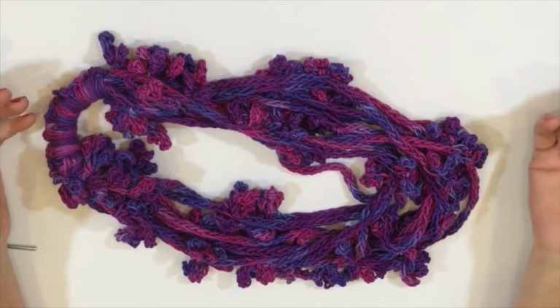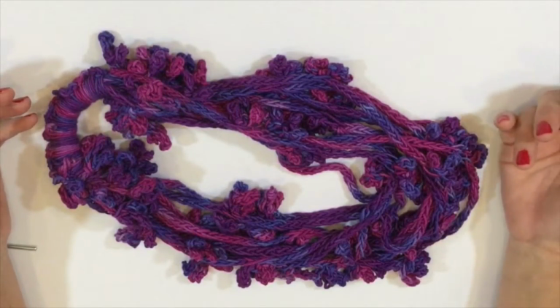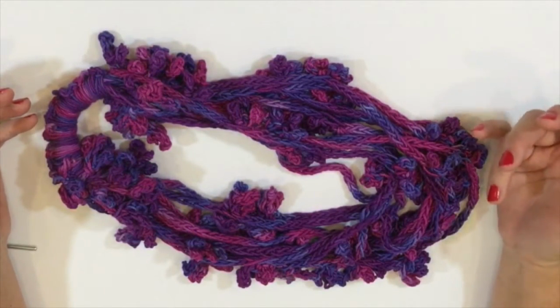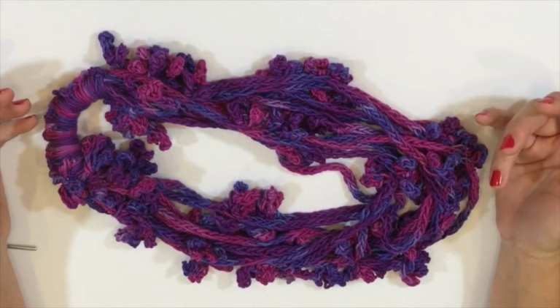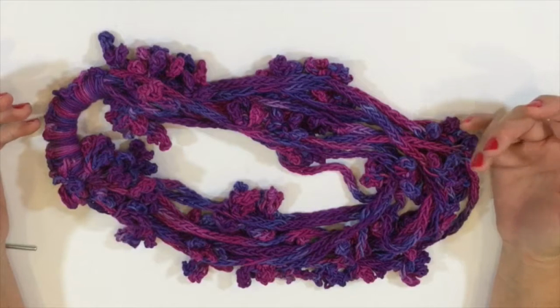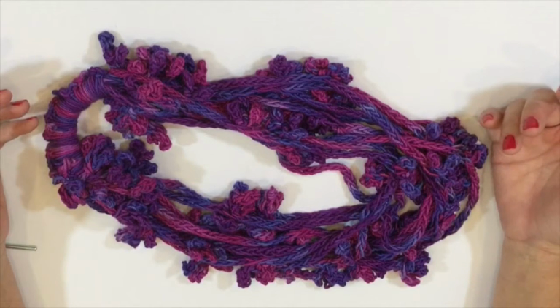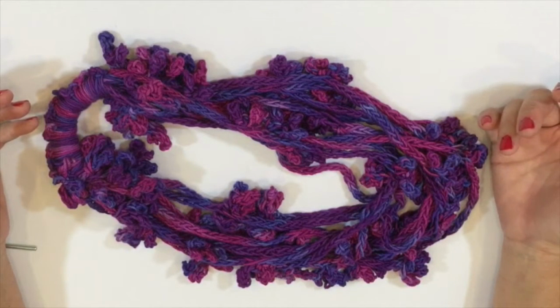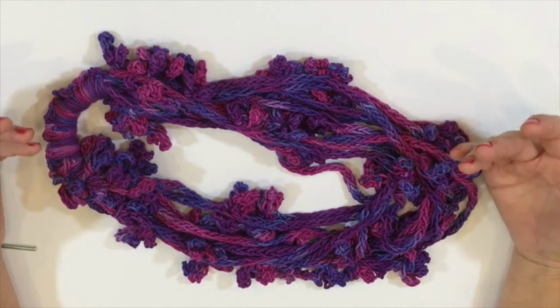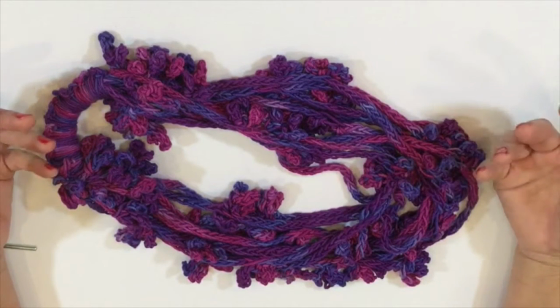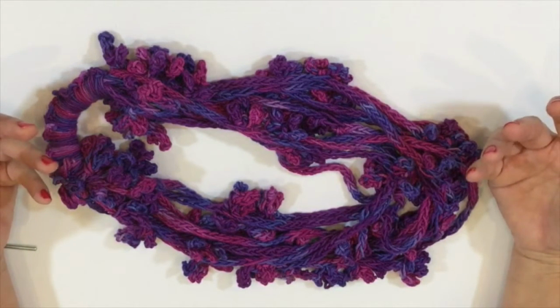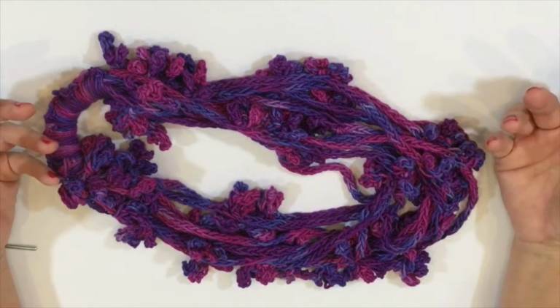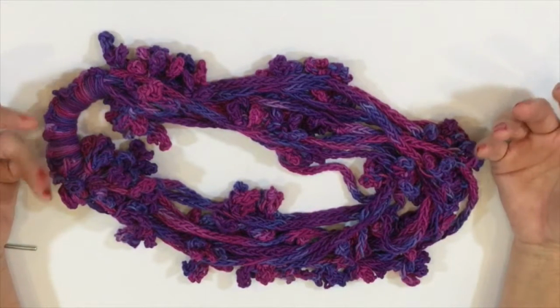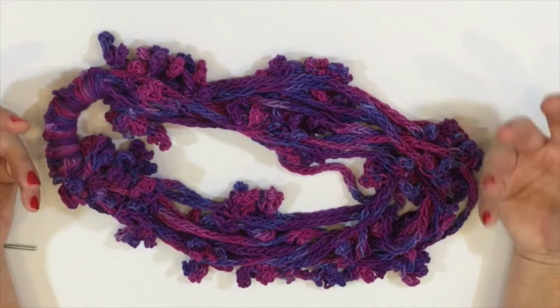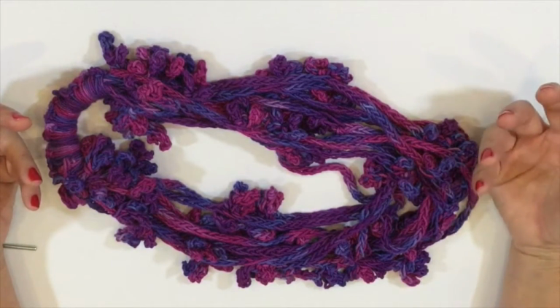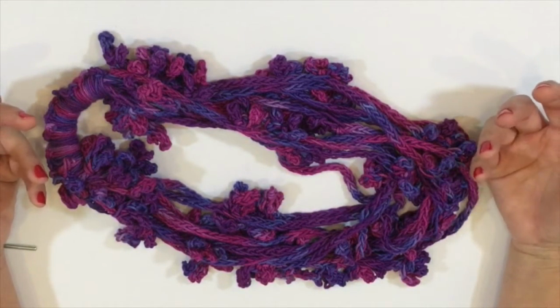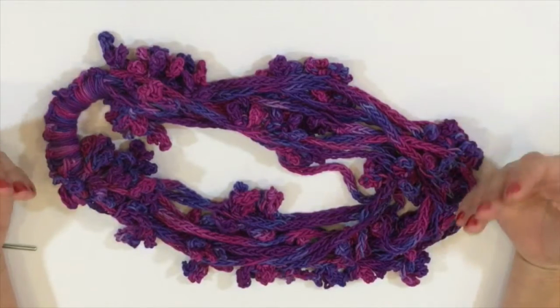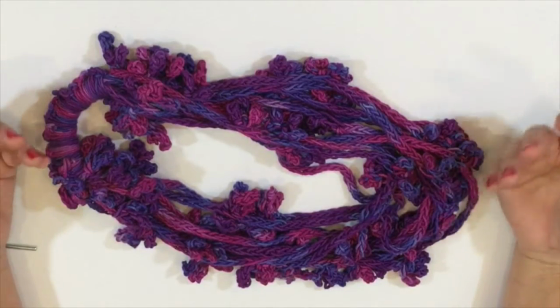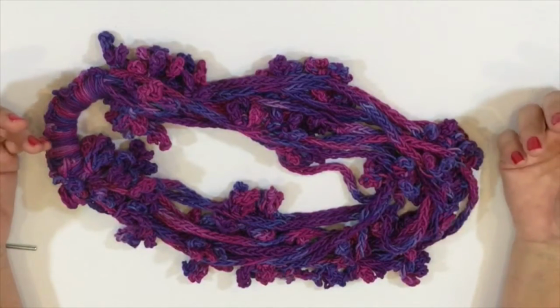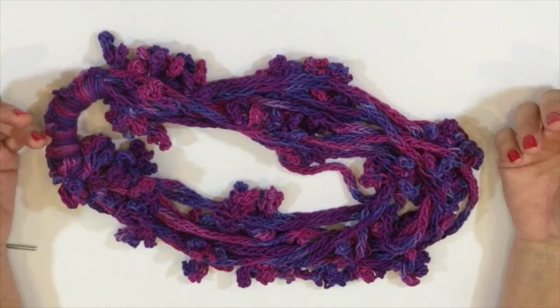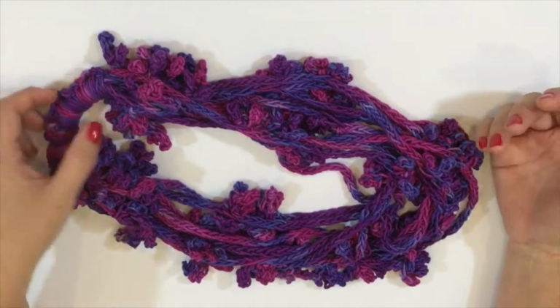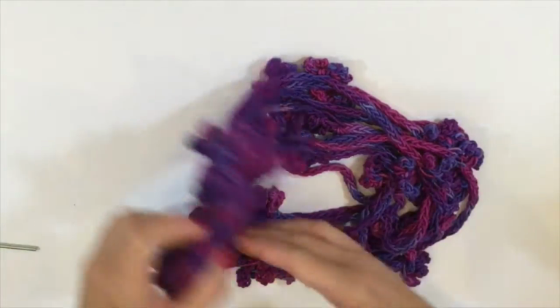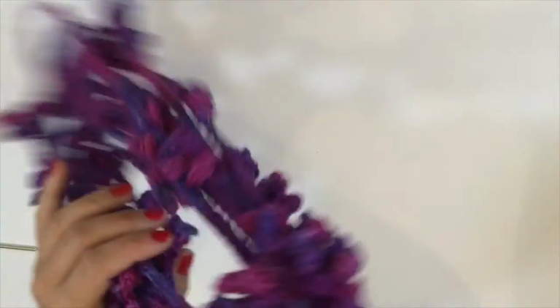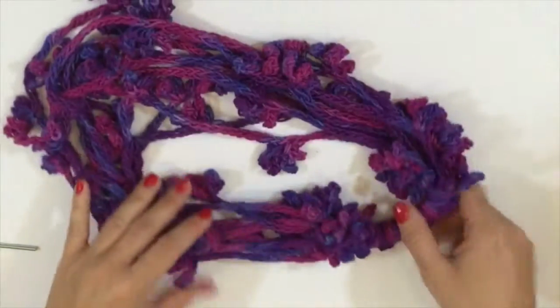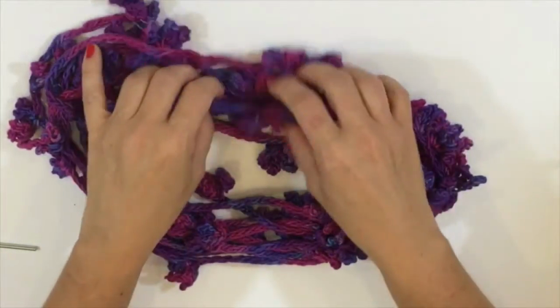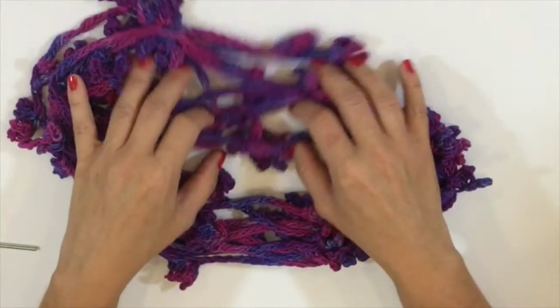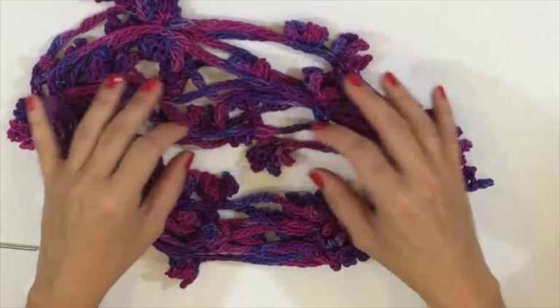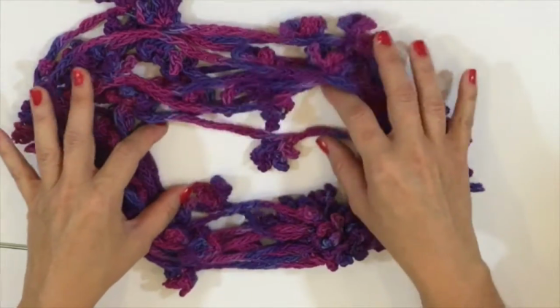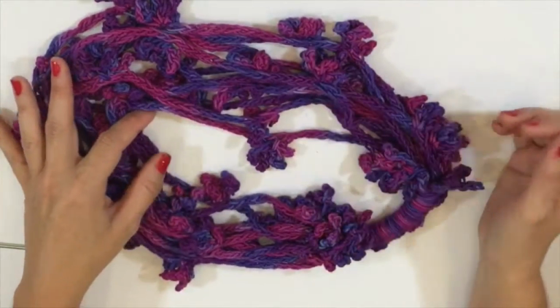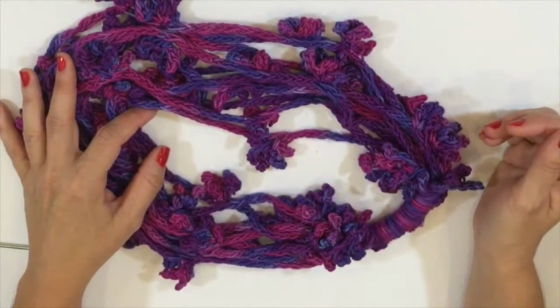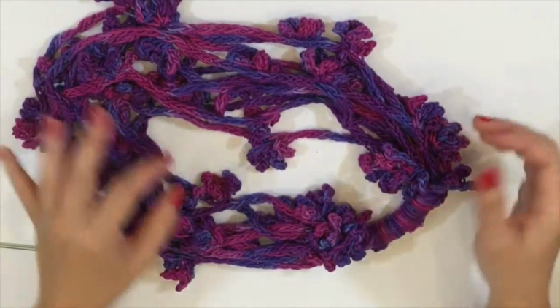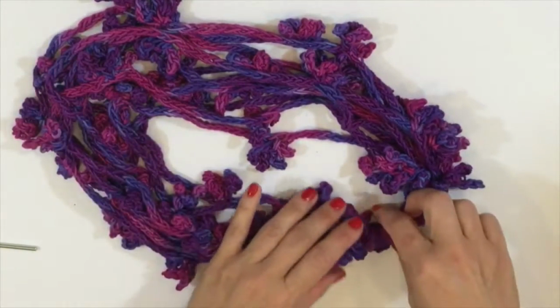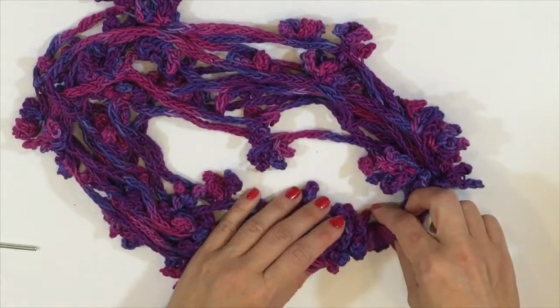I designed this necklace cowl for springtime because sometimes when it's still too windy and you need a little warmth around your neck but you want to be reminded of flowers in springtime, this is a great piece. With all these layers, it really will trap in the warmth even though it's very light.